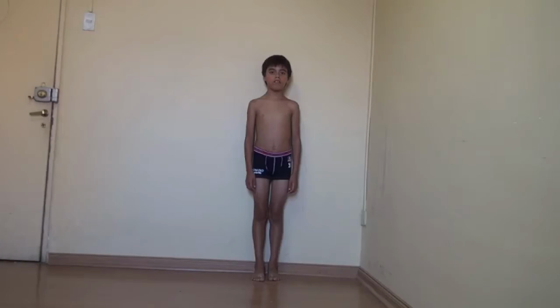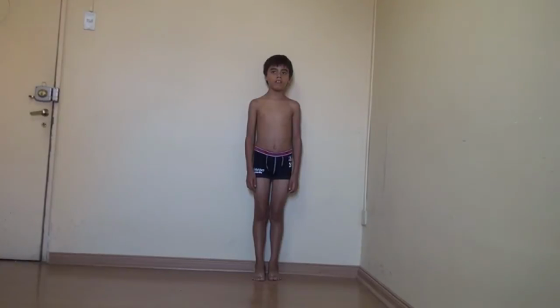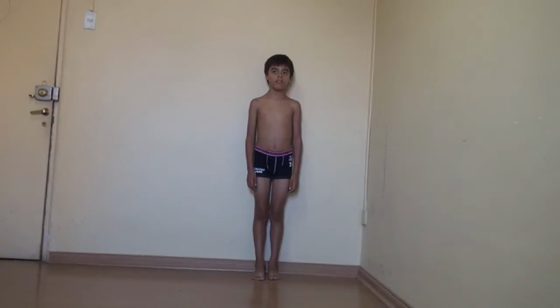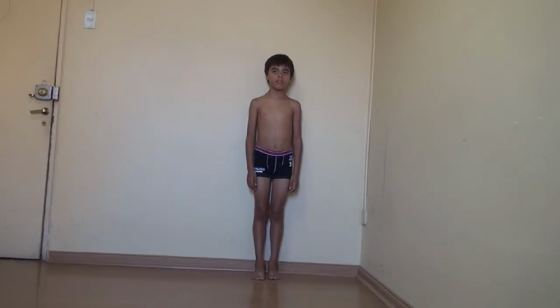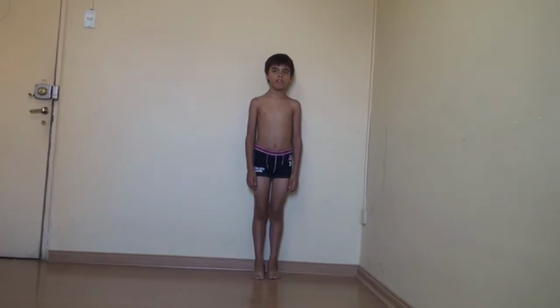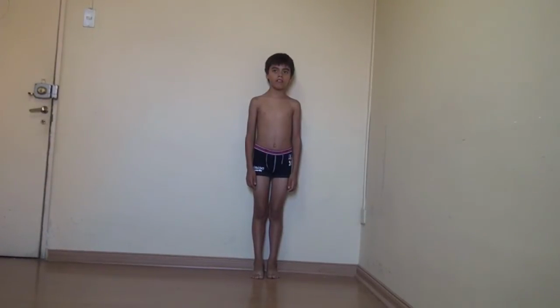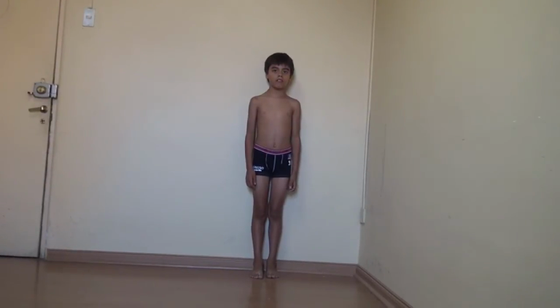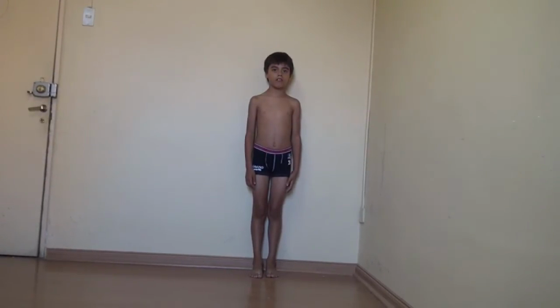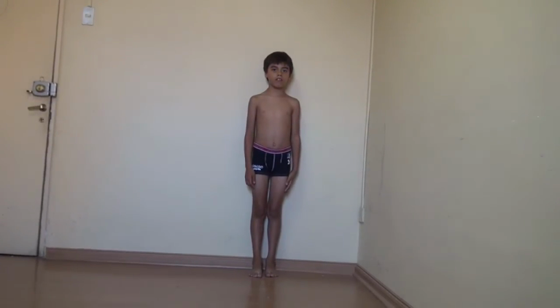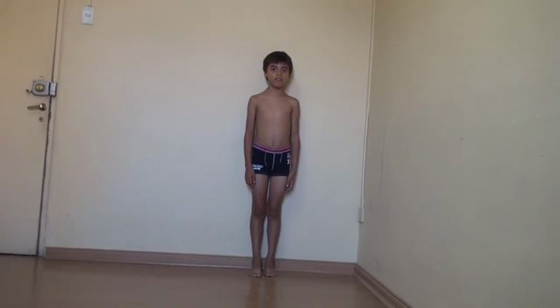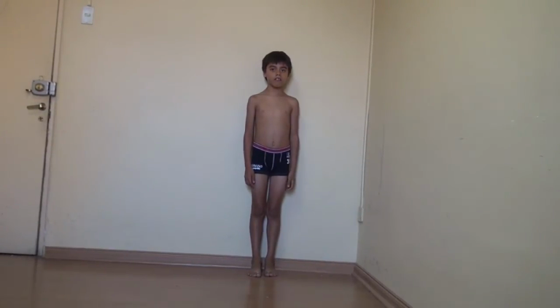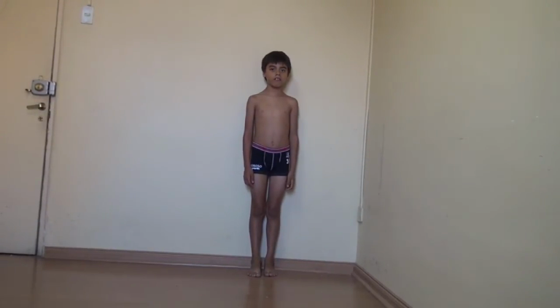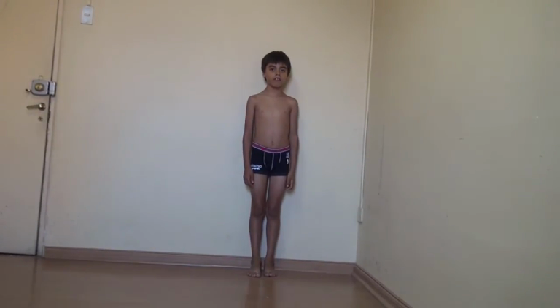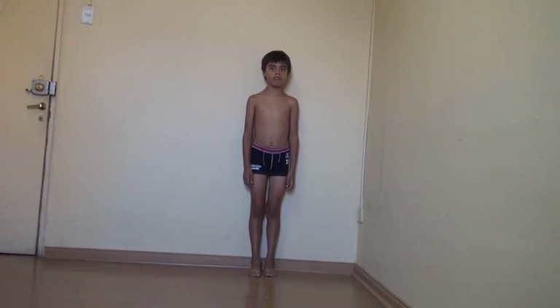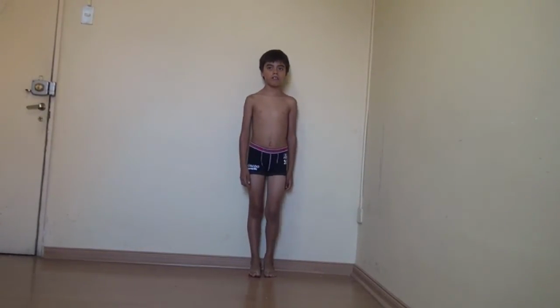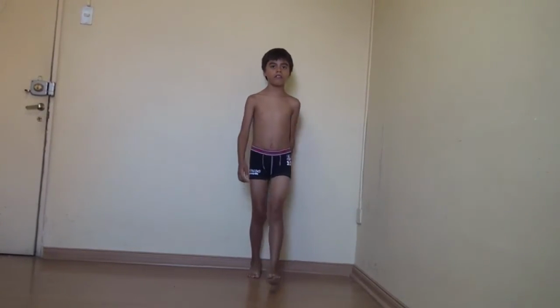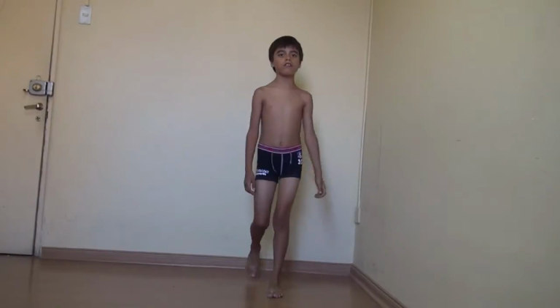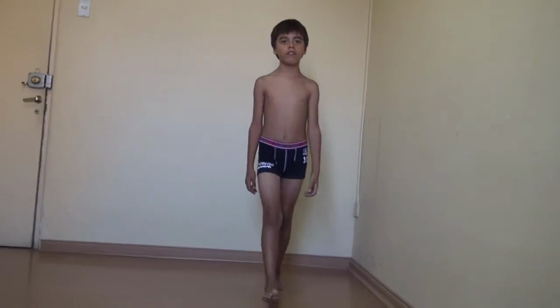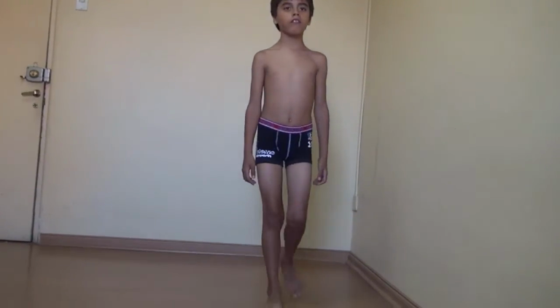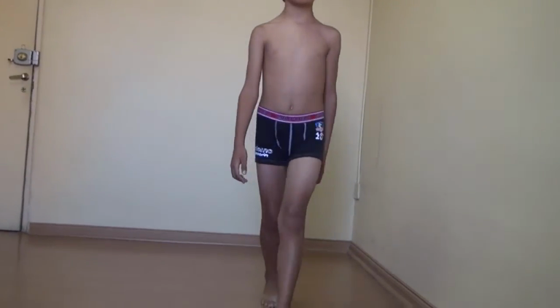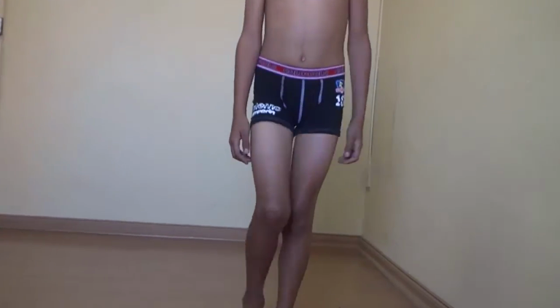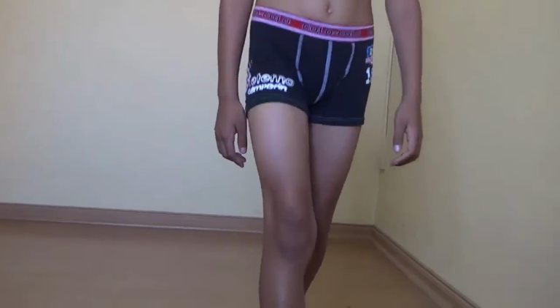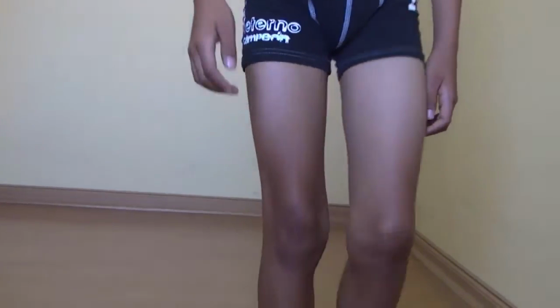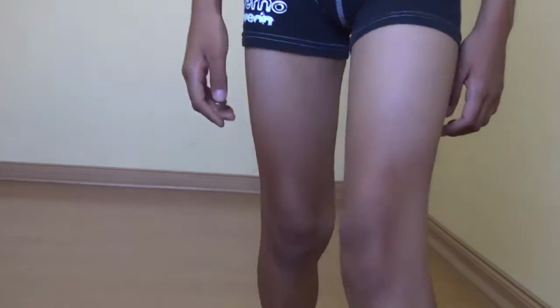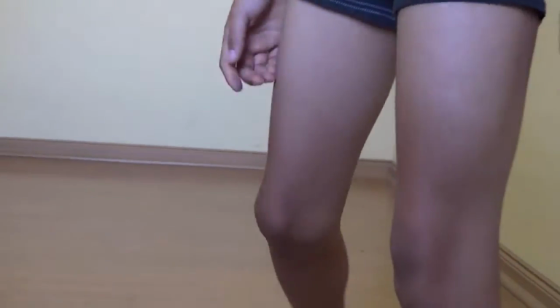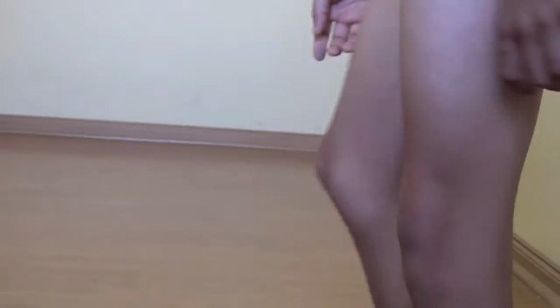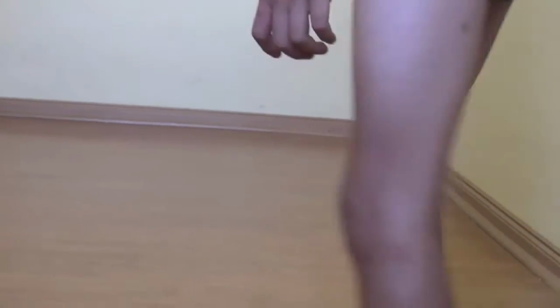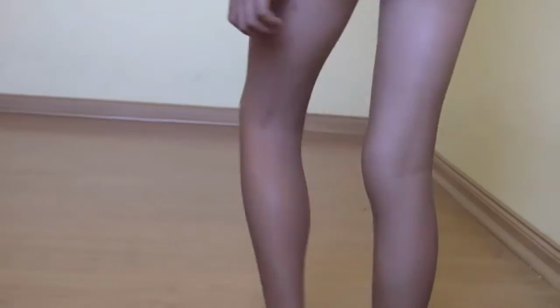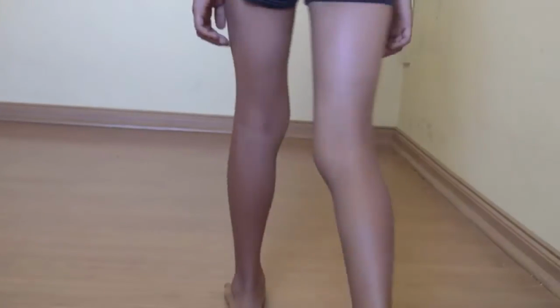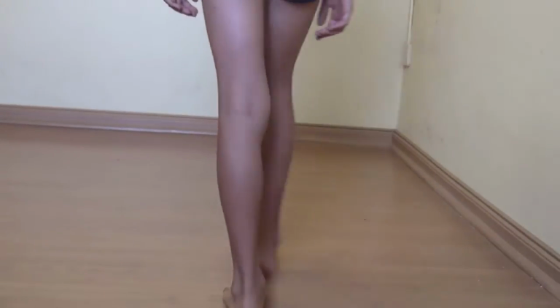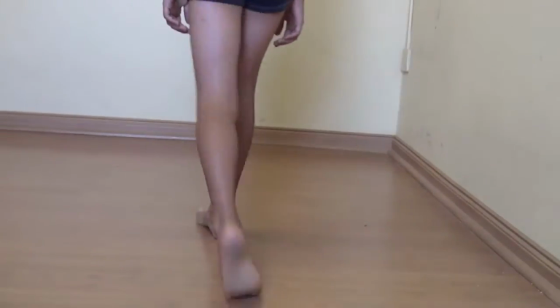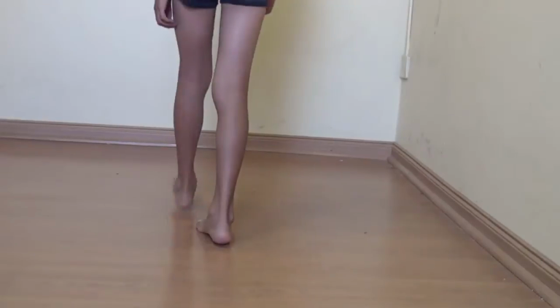He's going to show us the normal gait at this age. As we can see, Gabriel has a normal face and a normal gait.